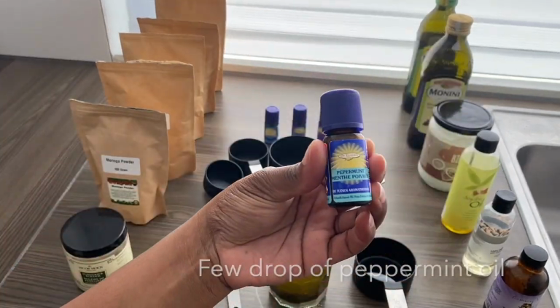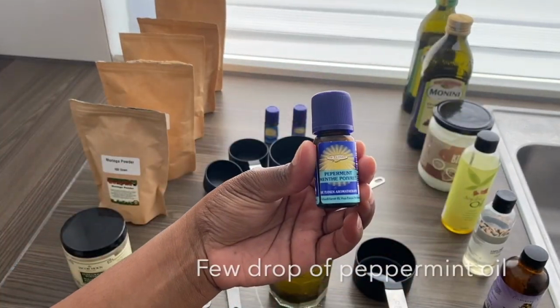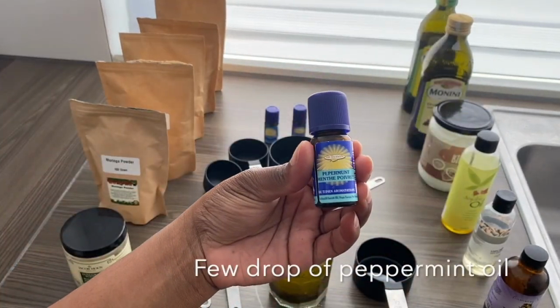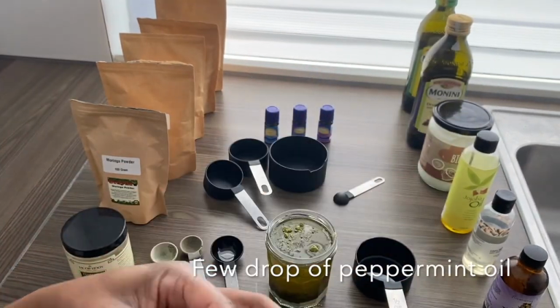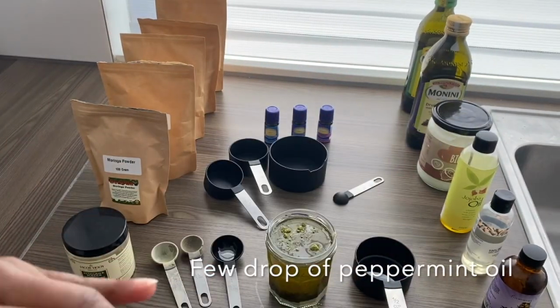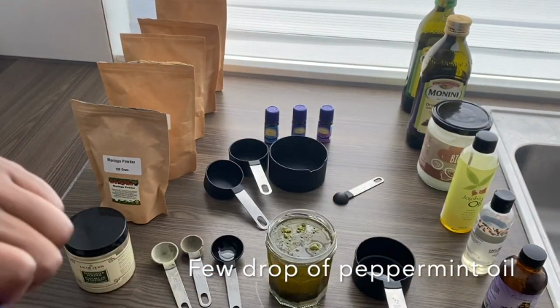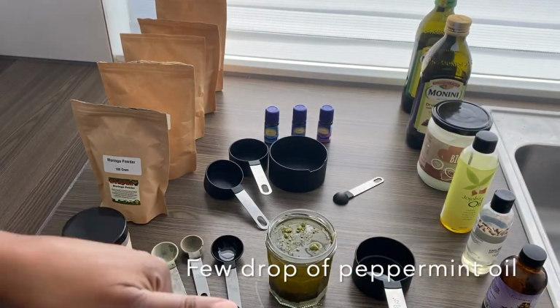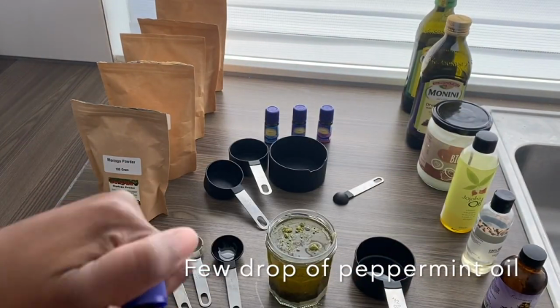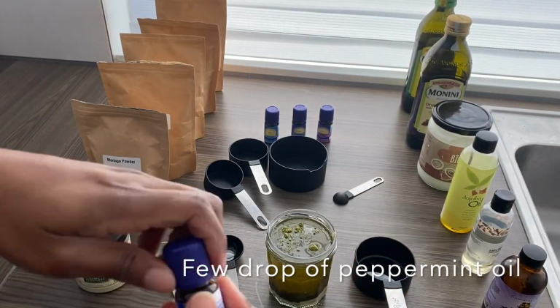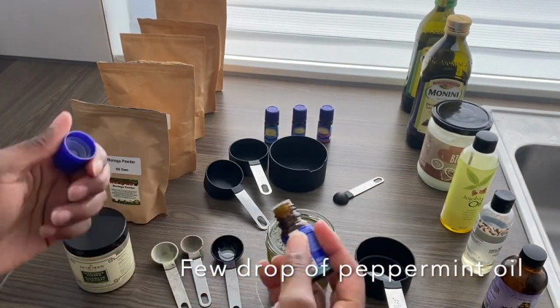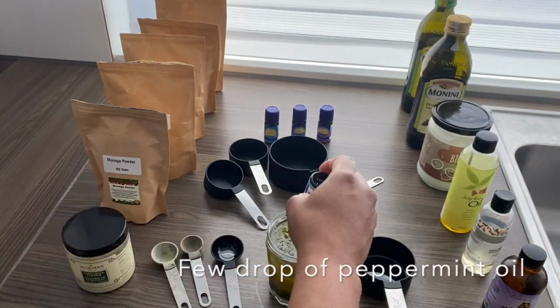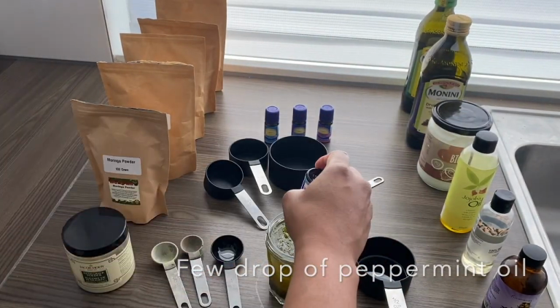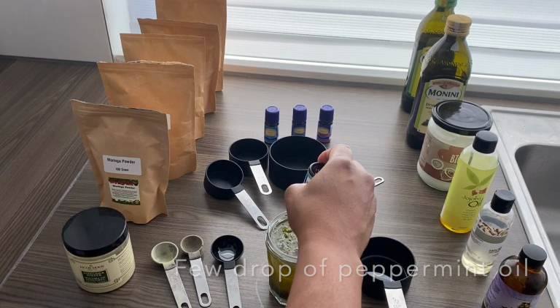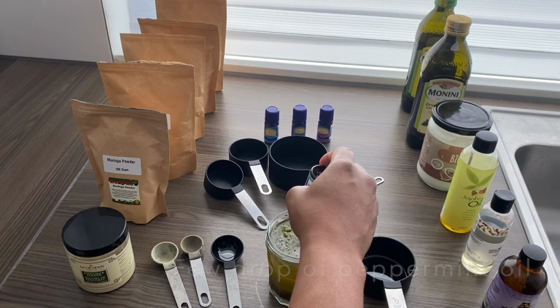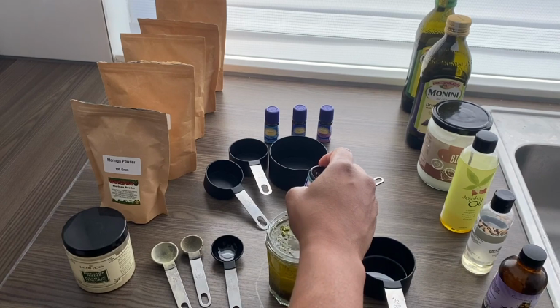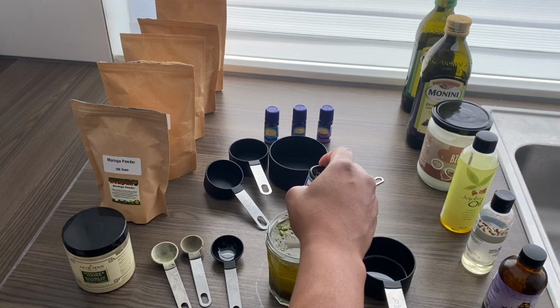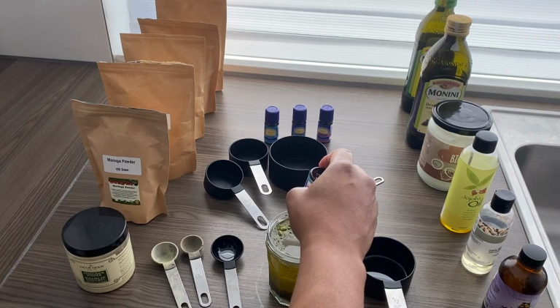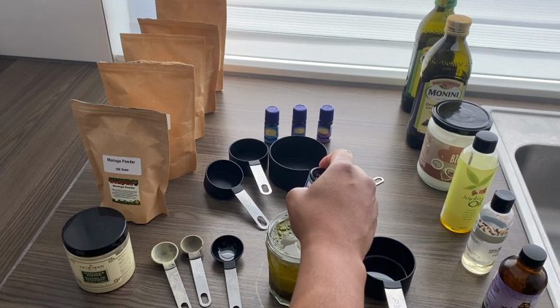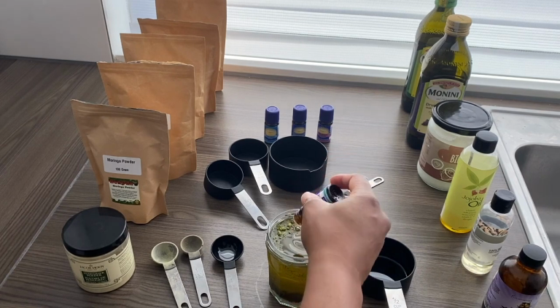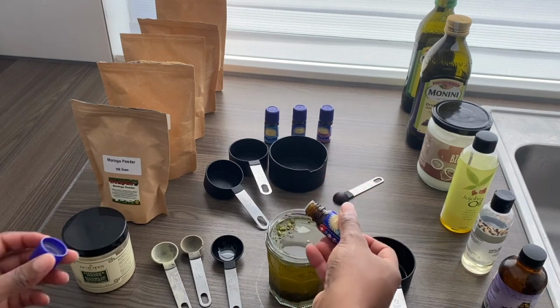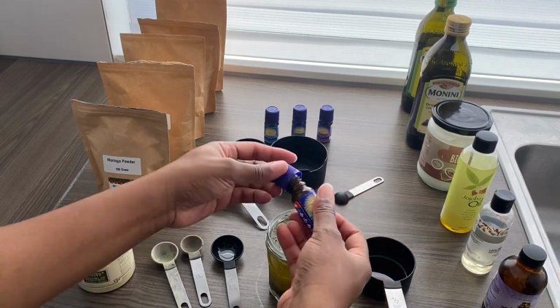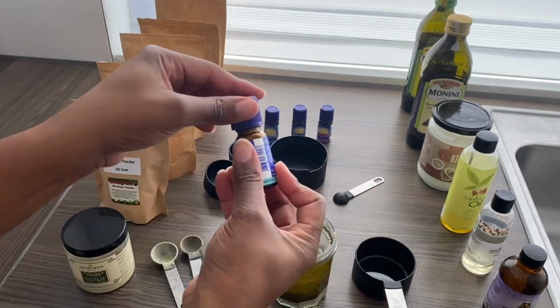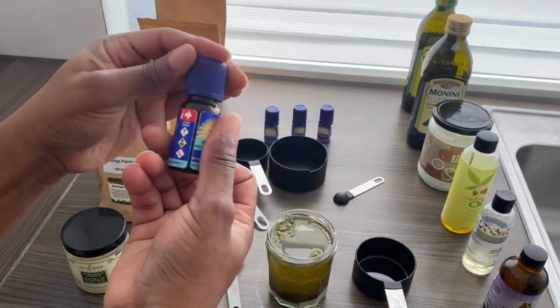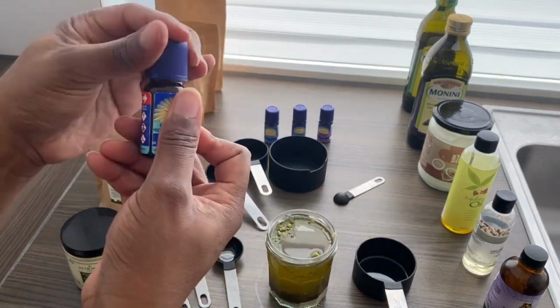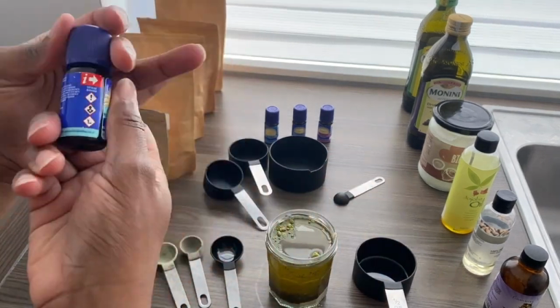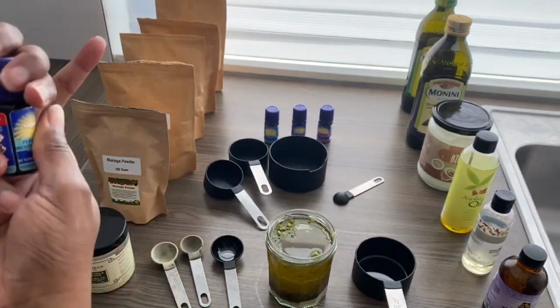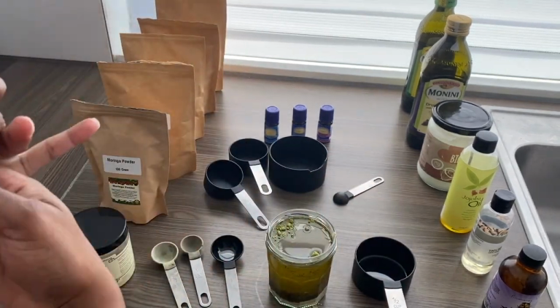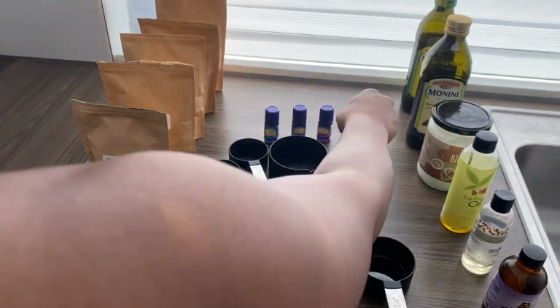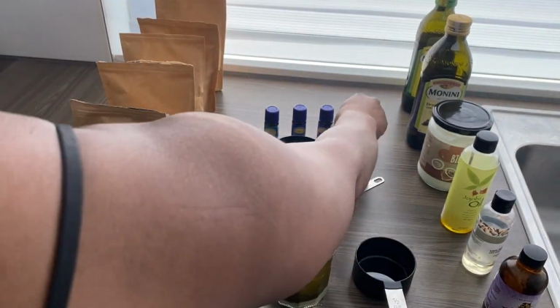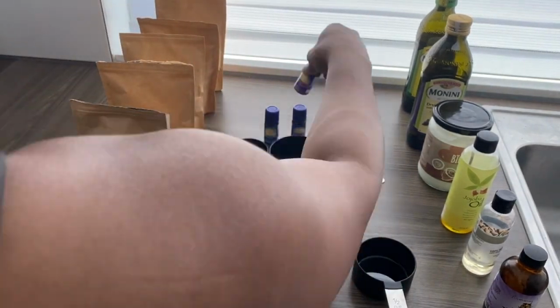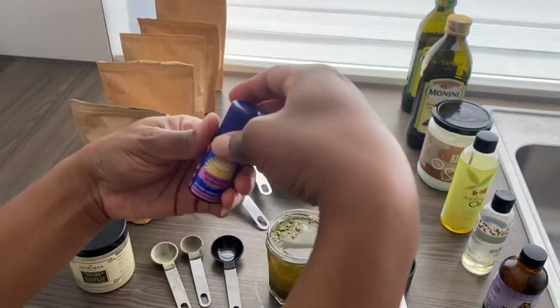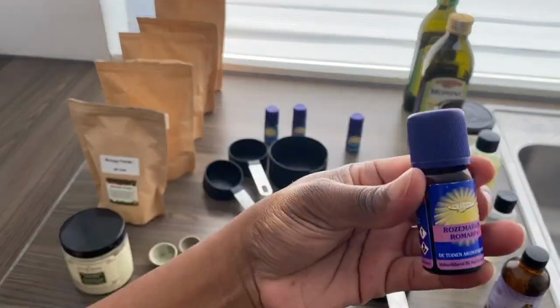Here I am using a few of my favorite essential oils. Again, you don't have to use the ones I have used — just pick your favorites and use them.